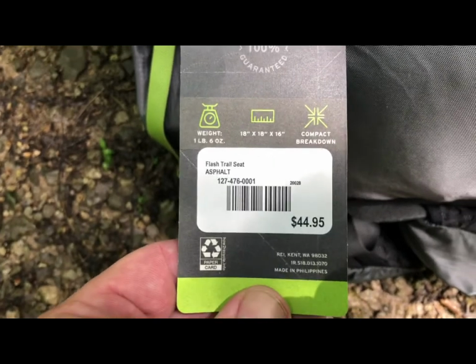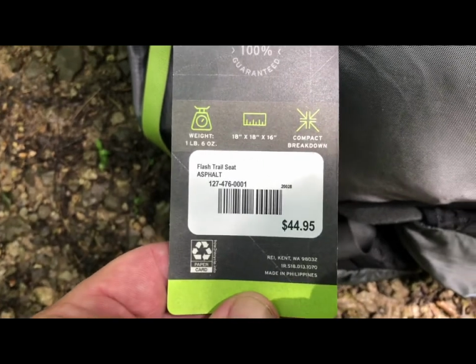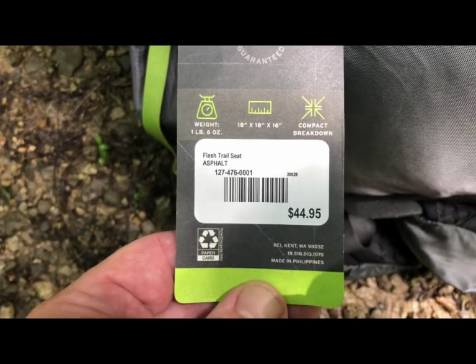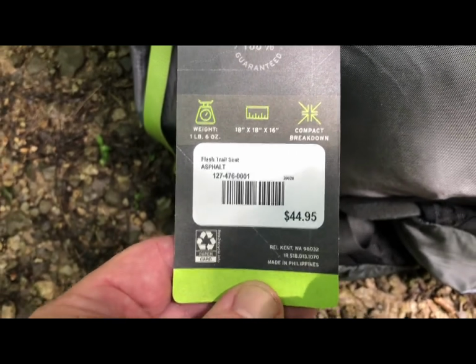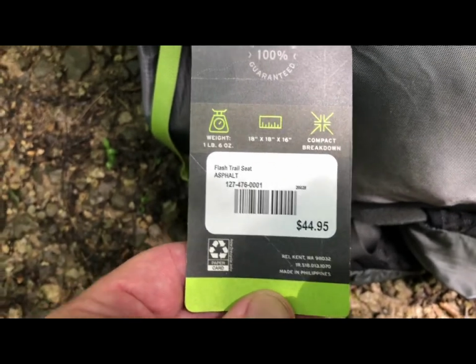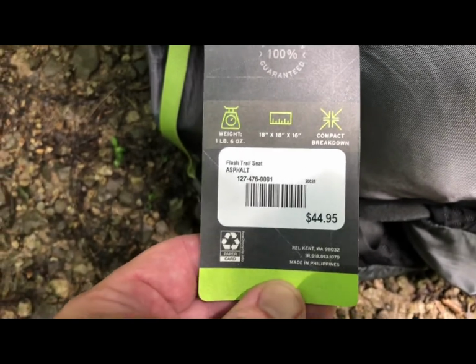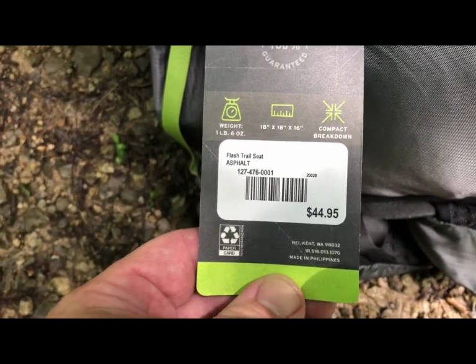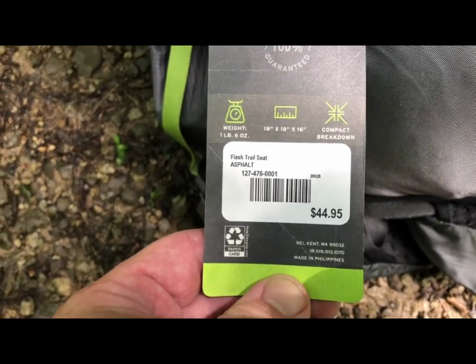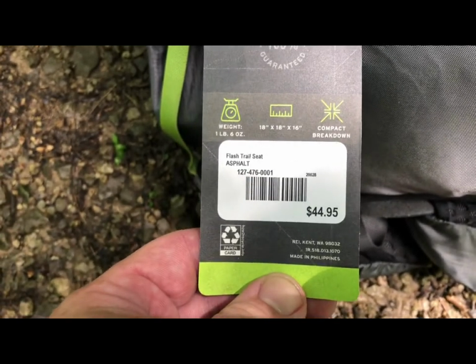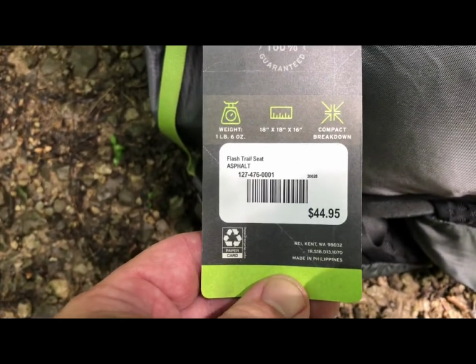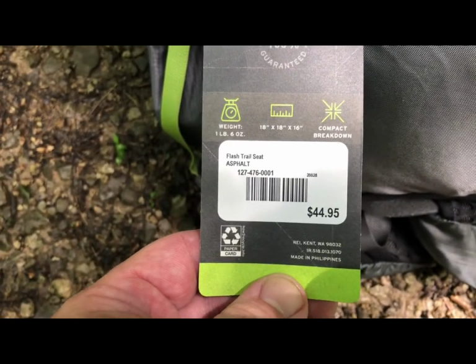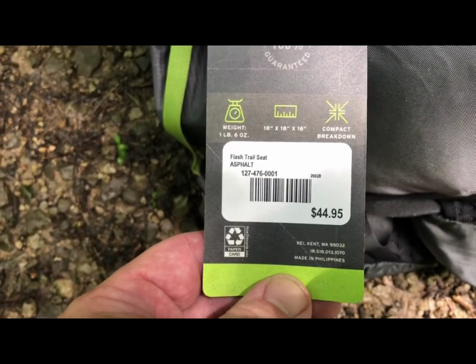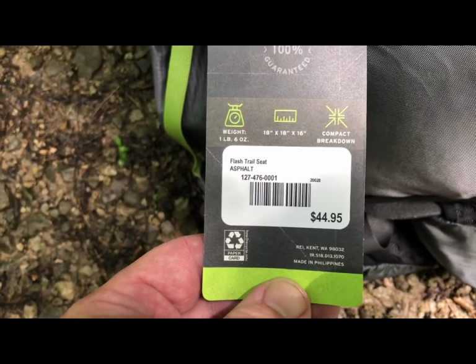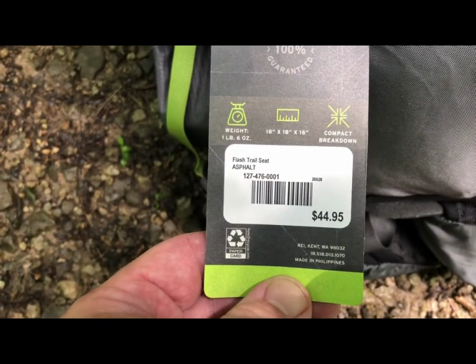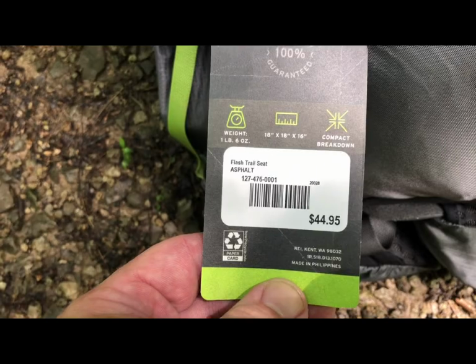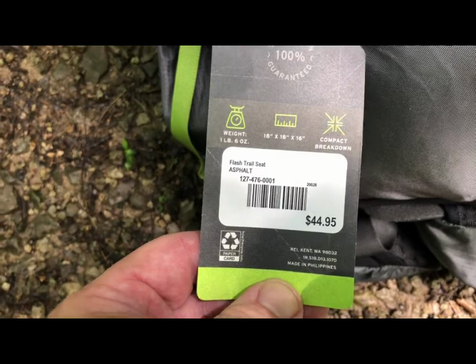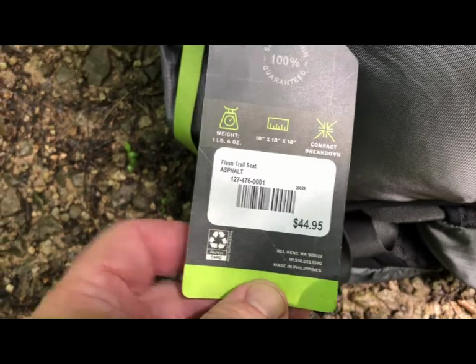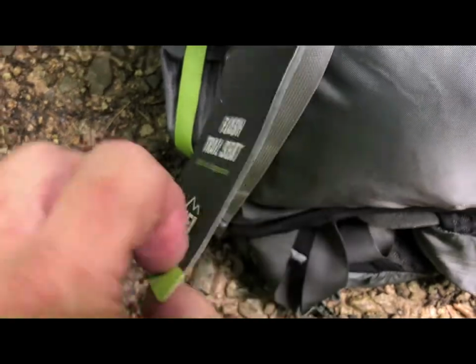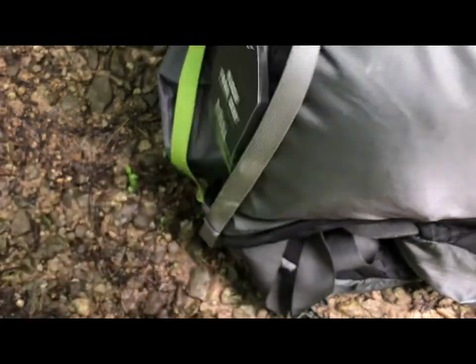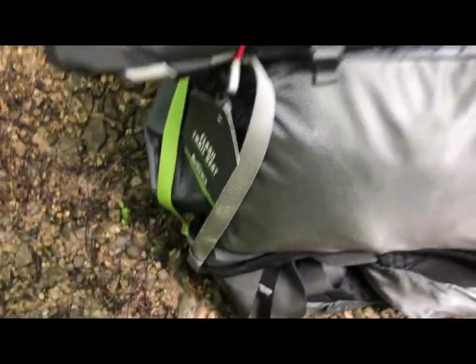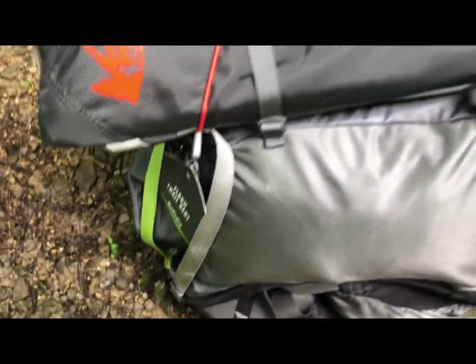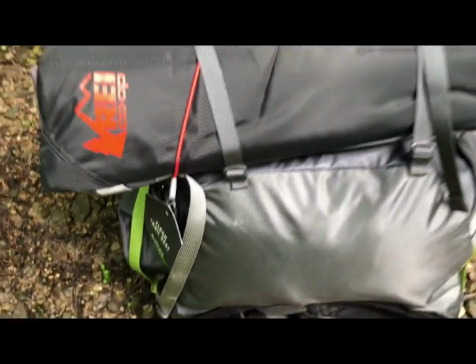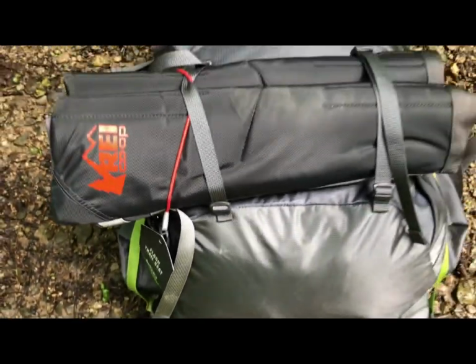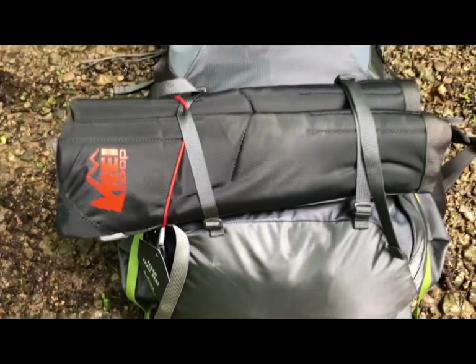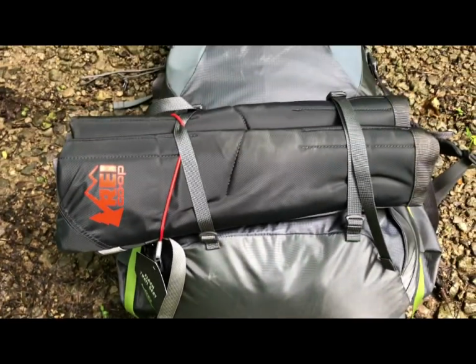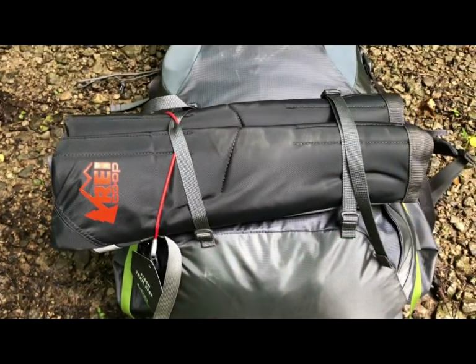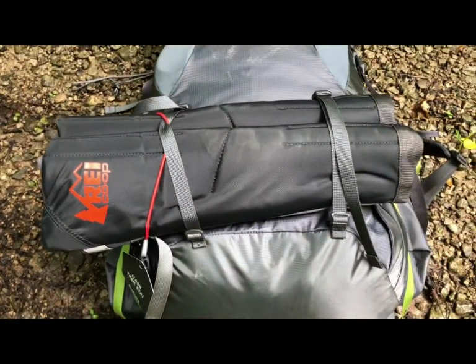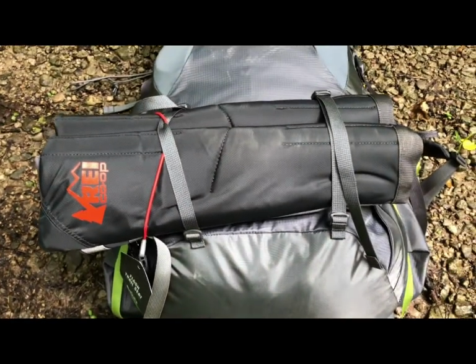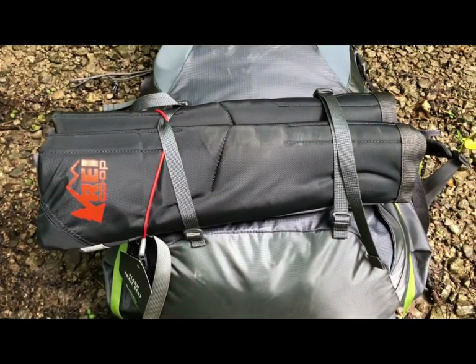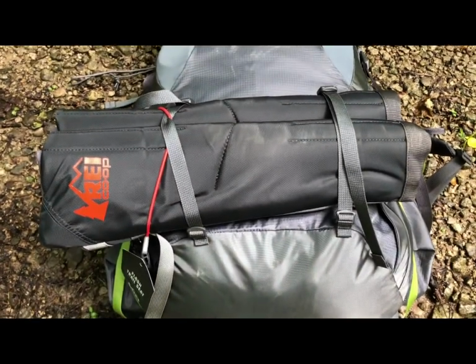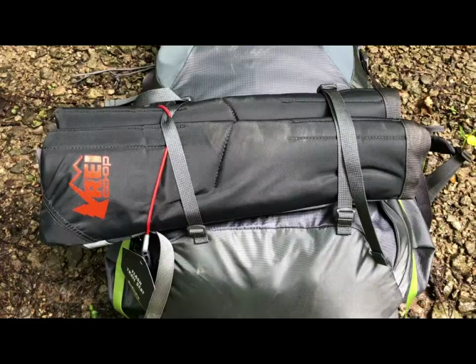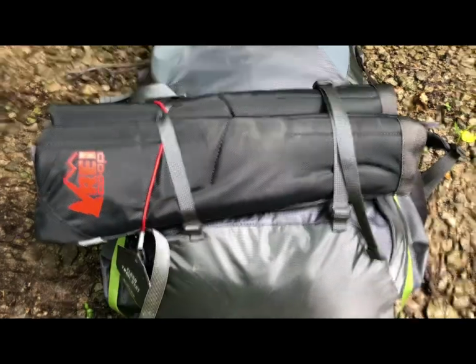So I may have had a discount — 20% off for REI or maybe another coupon — but very lightweight. So I just strapped it on the back of my backpack today. I'll show you what it looks like here in a bit.